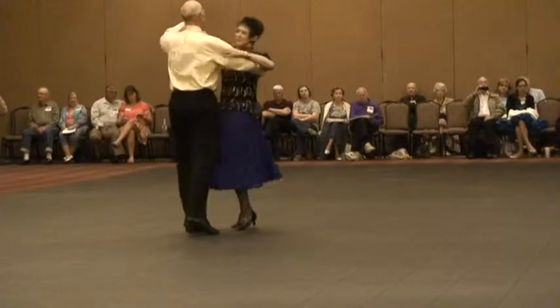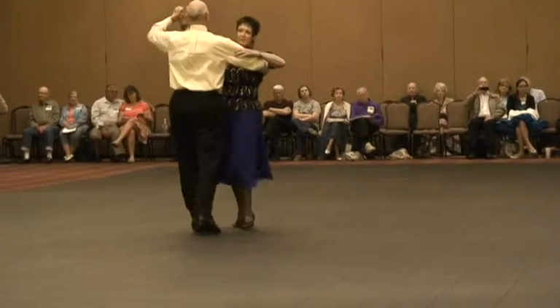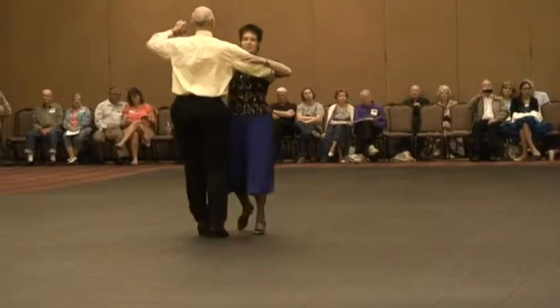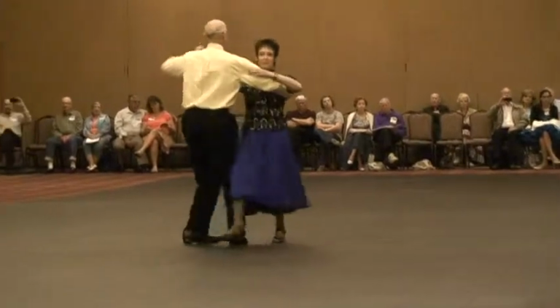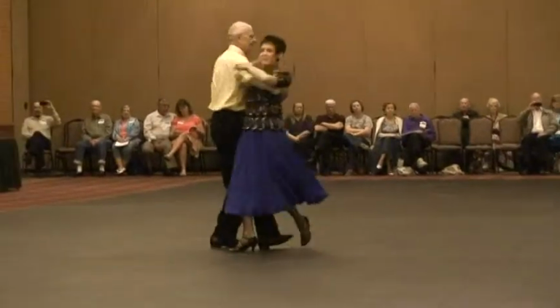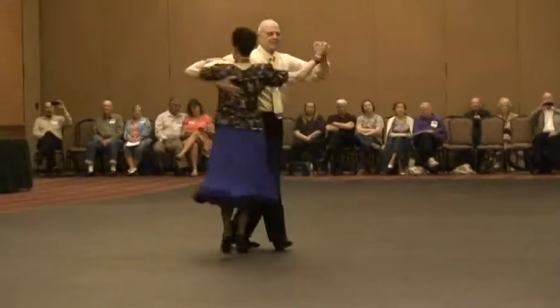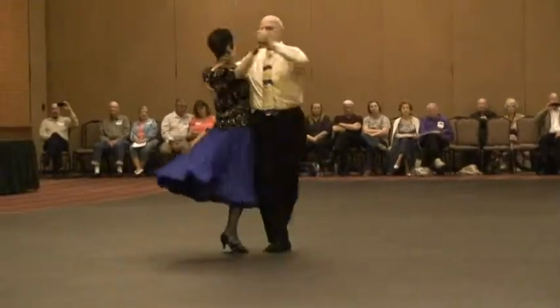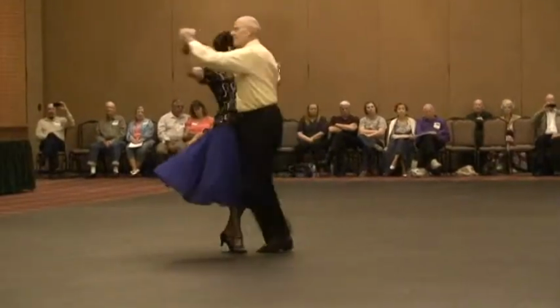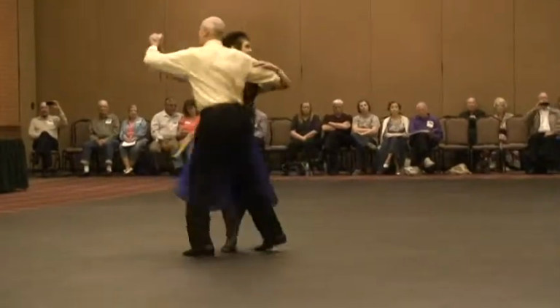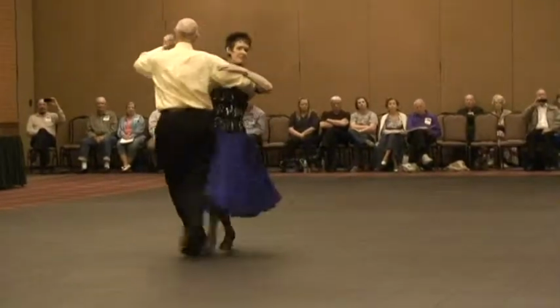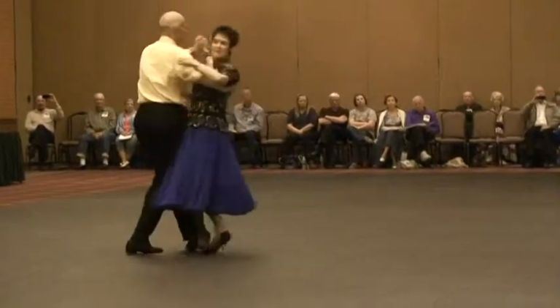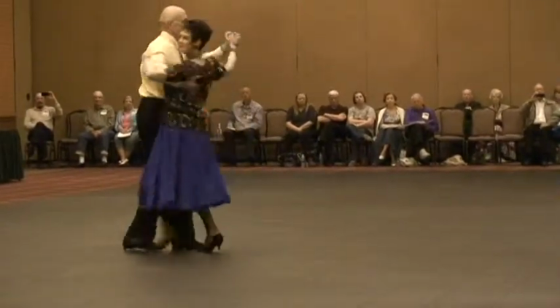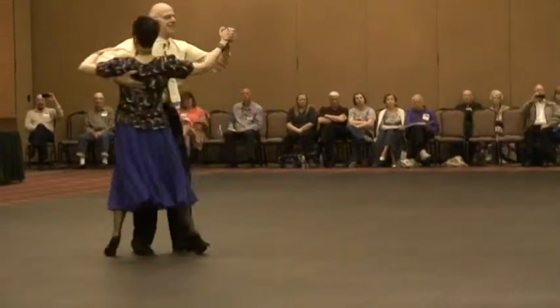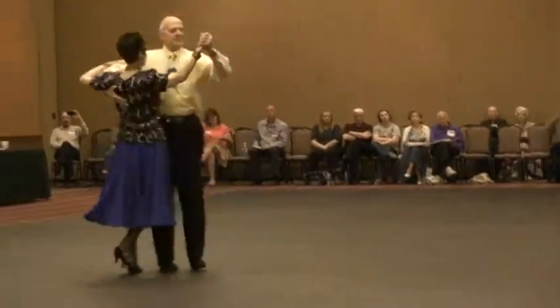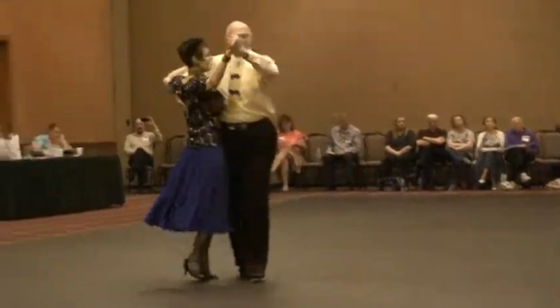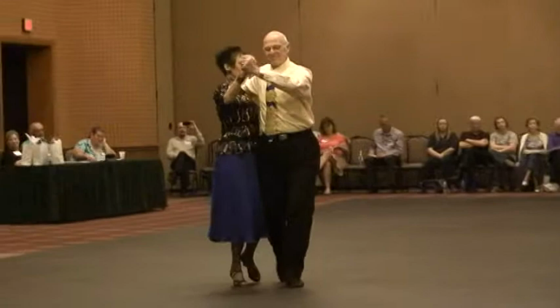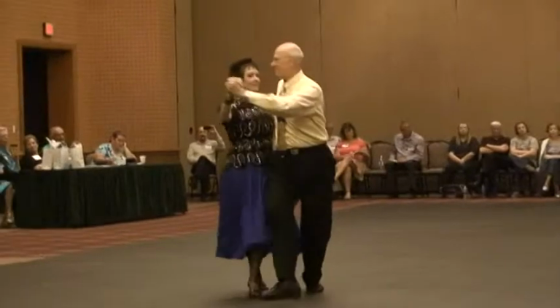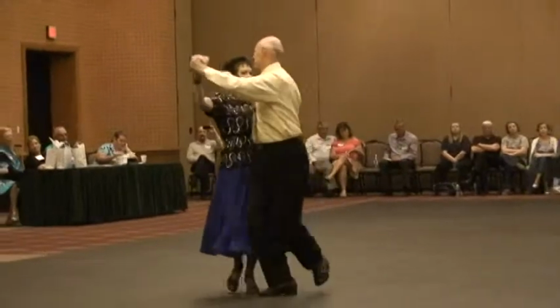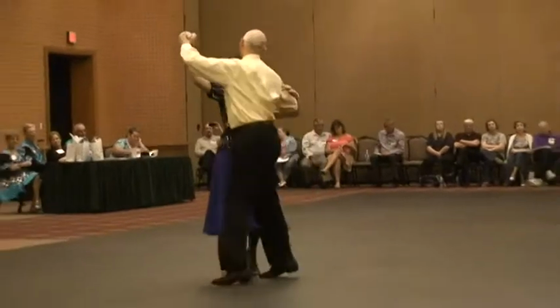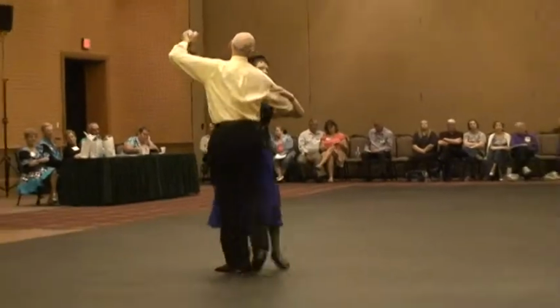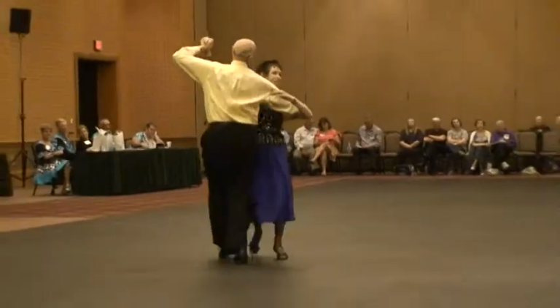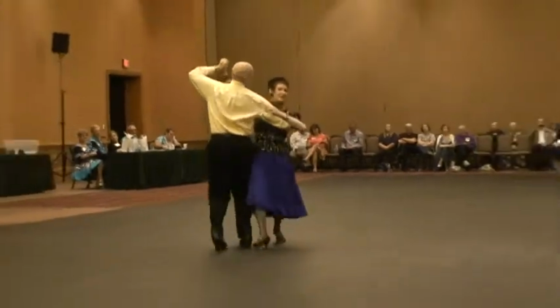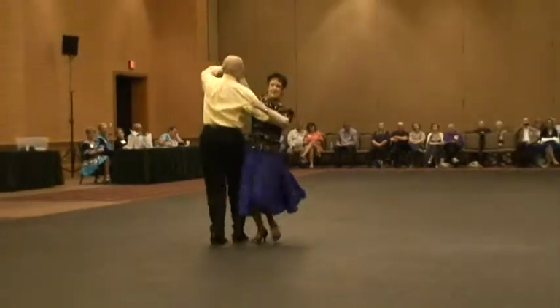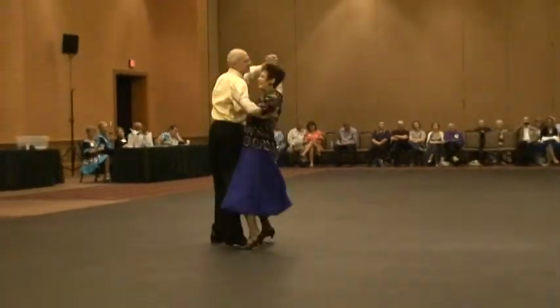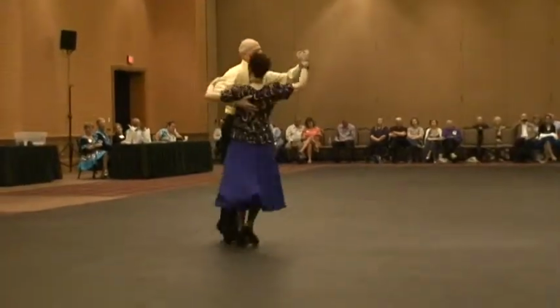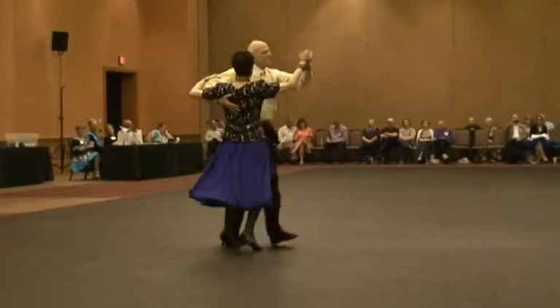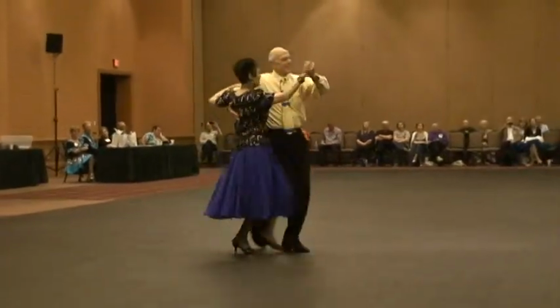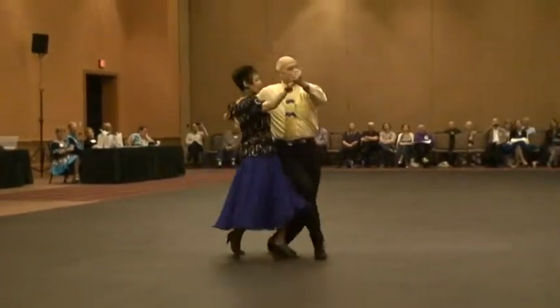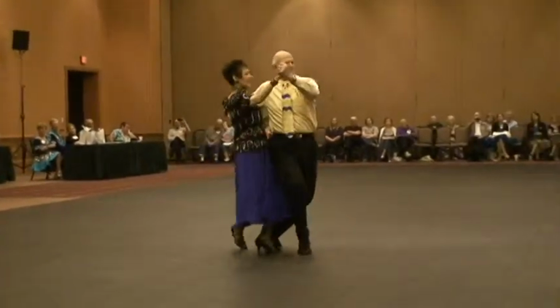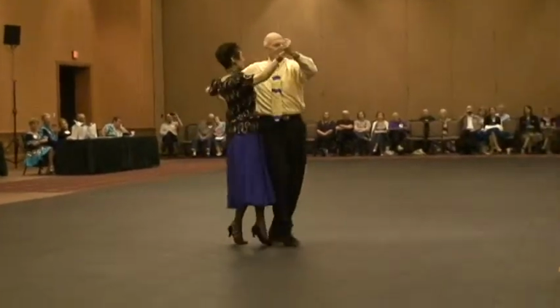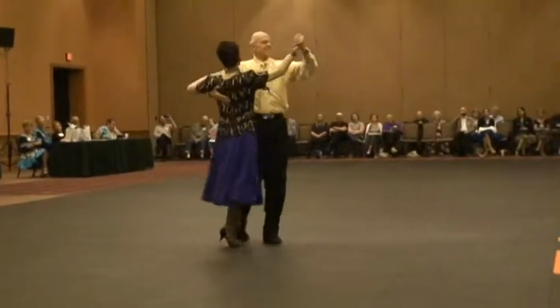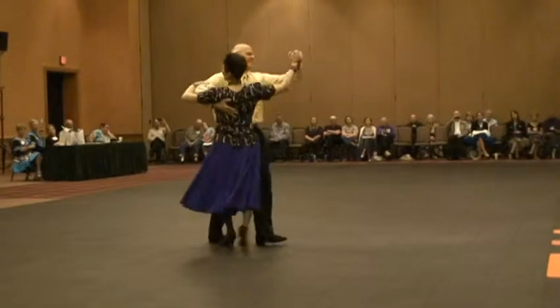Hover for technique to the banjo. Outside spin to reverse. Right turn and lock to sinny line. In and out. Chair hands. Slip.